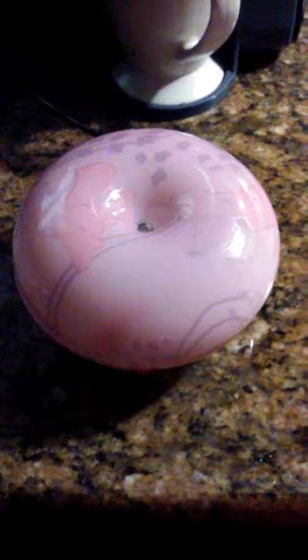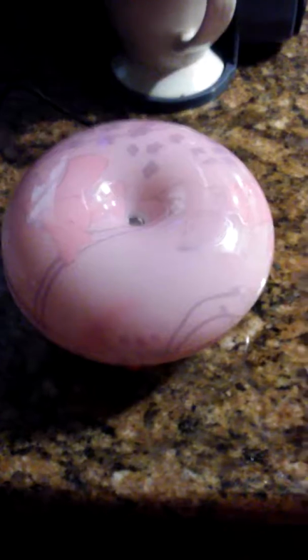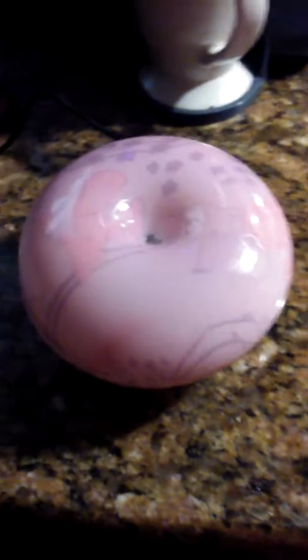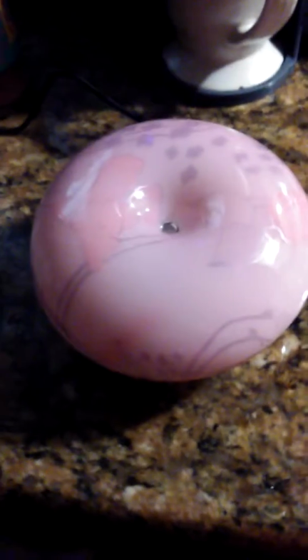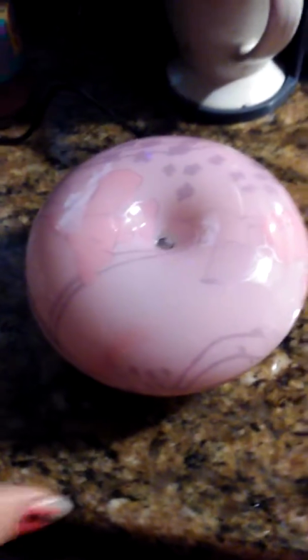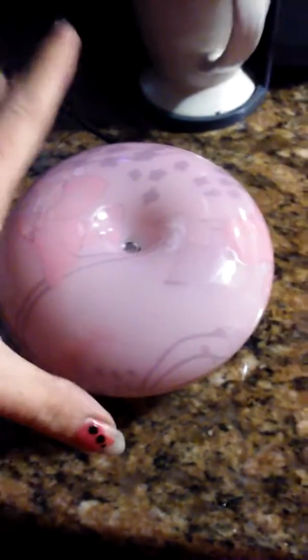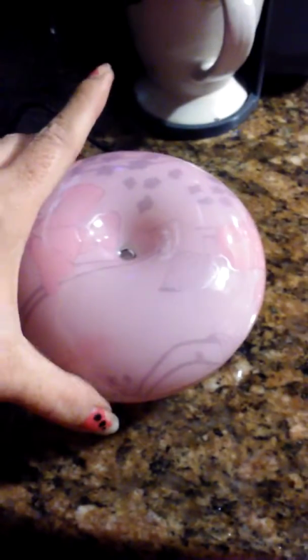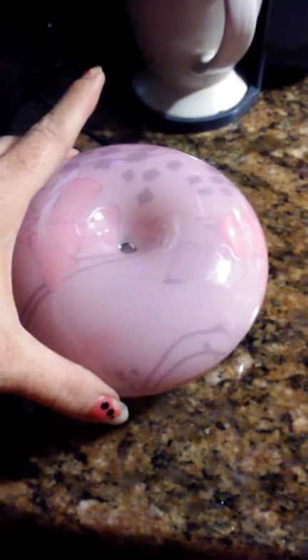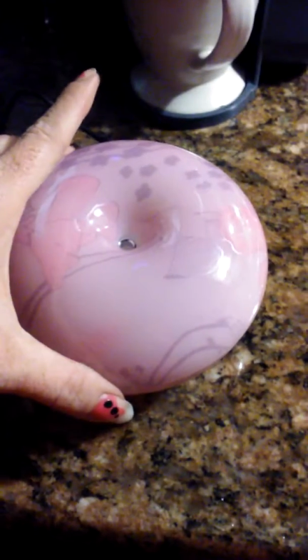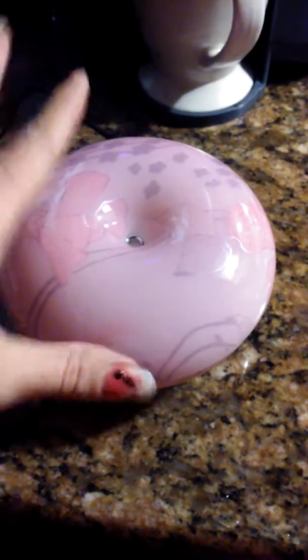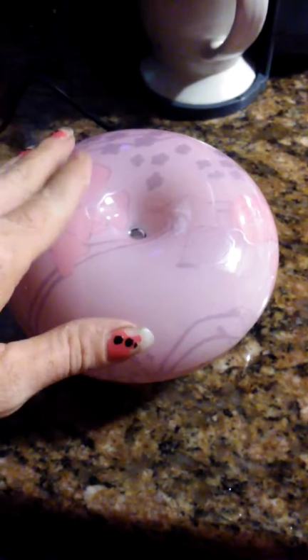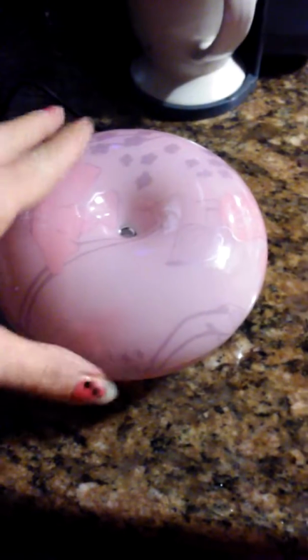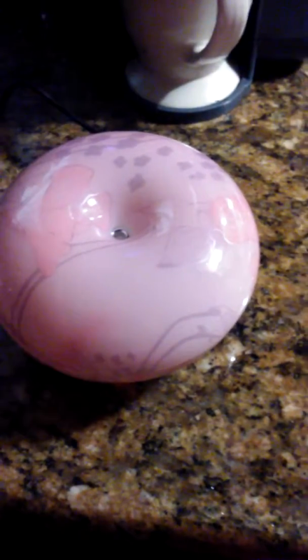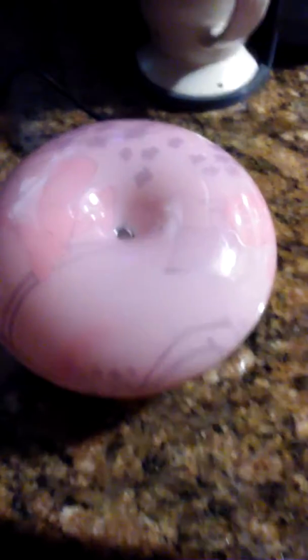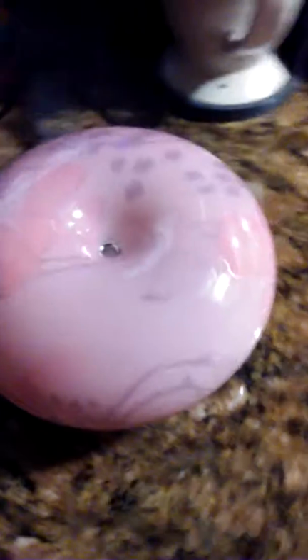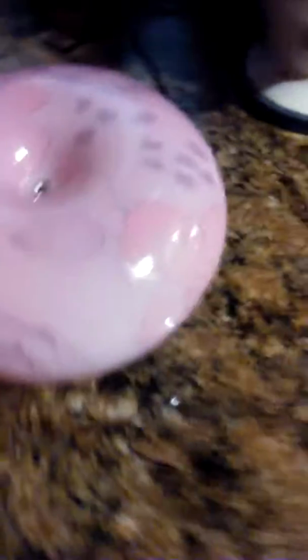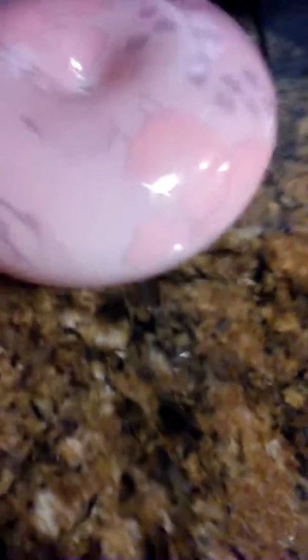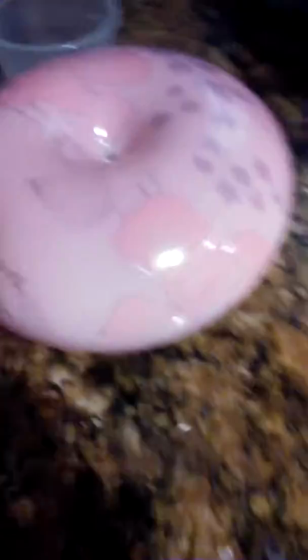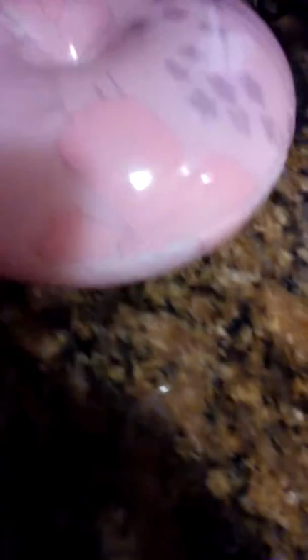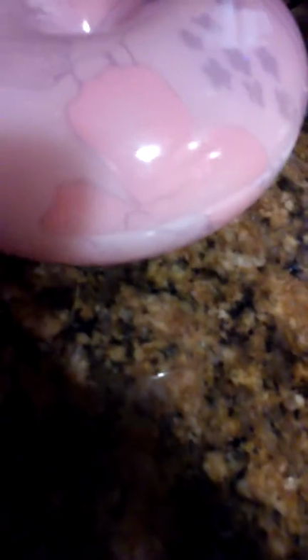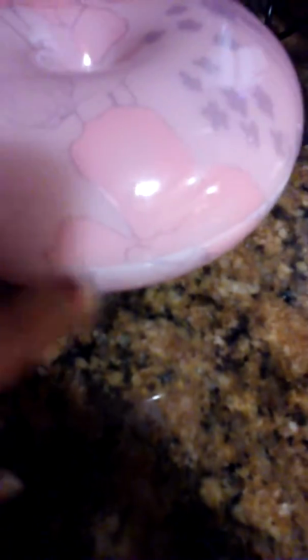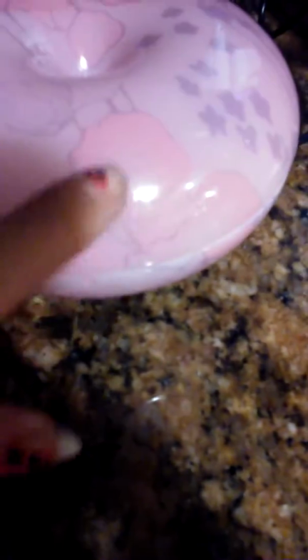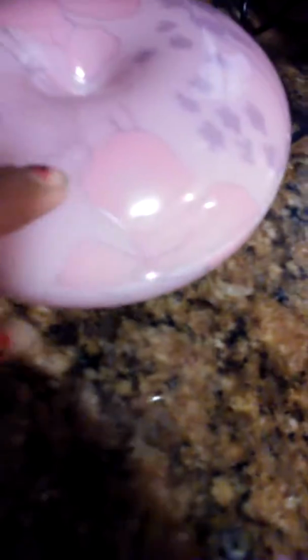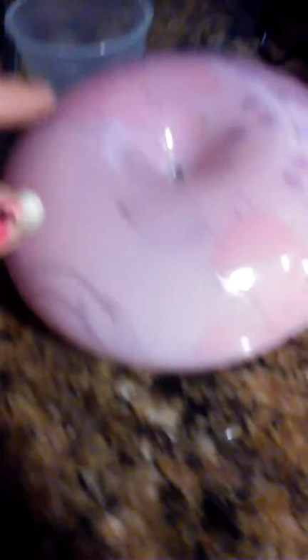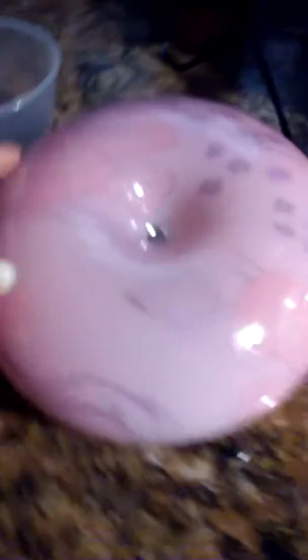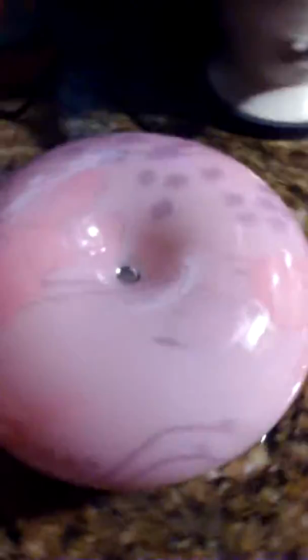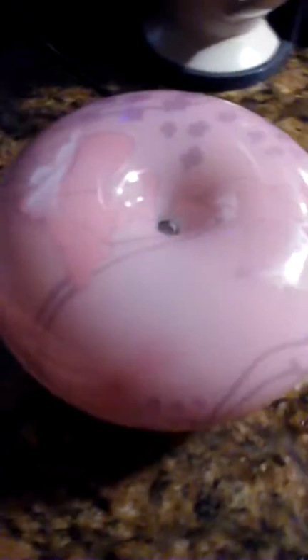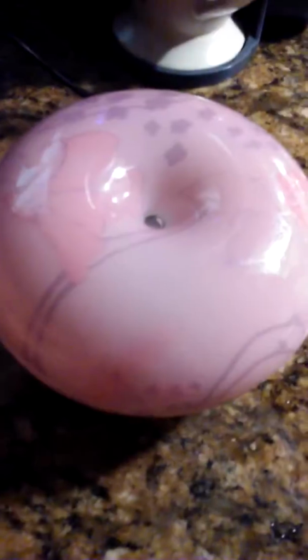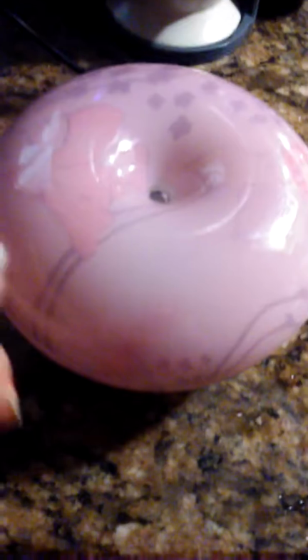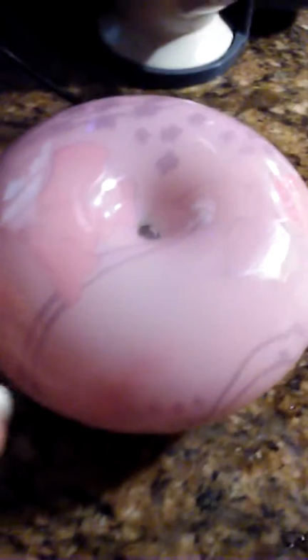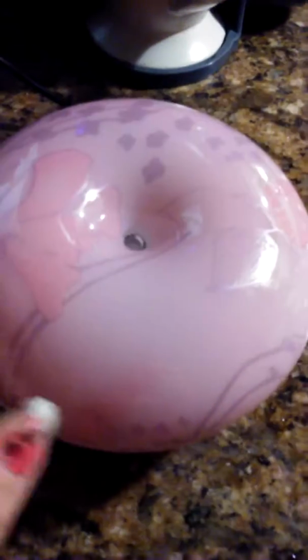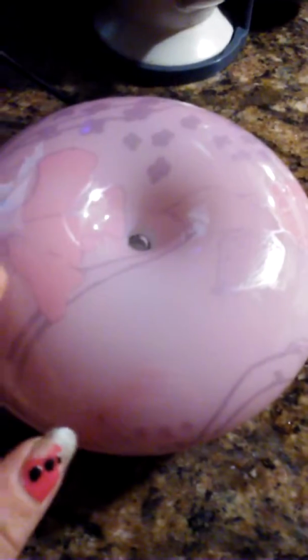How are you? This is the little pink oil diffuser. It is super cute. As you can see, there are little flowers all over it. I love the design — I've never seen one like this.